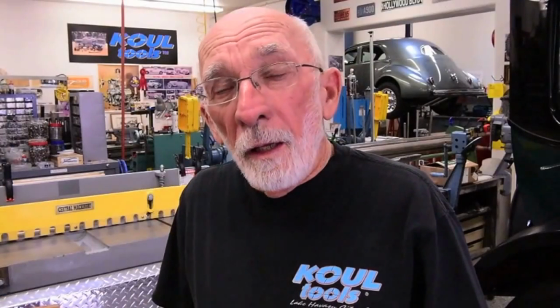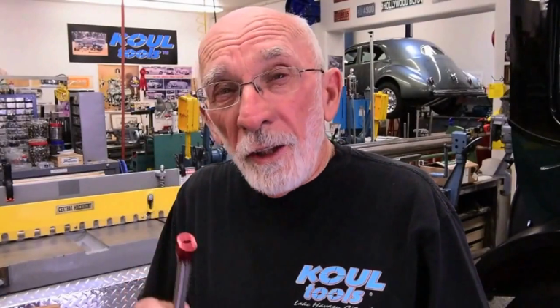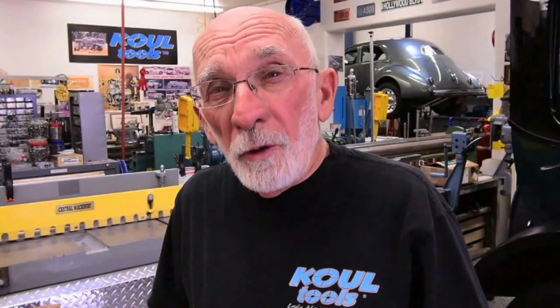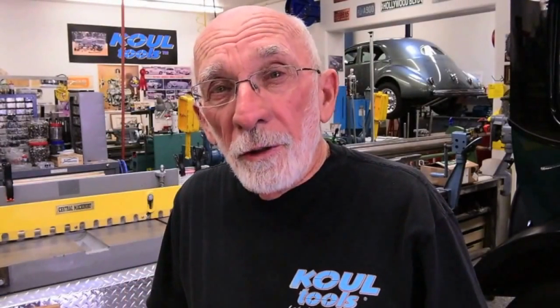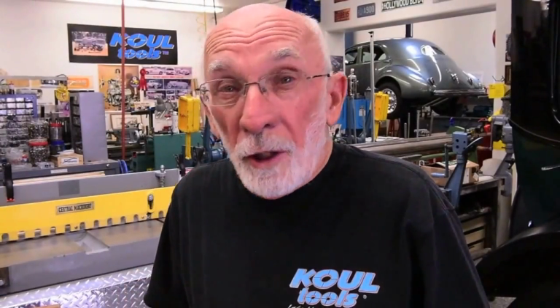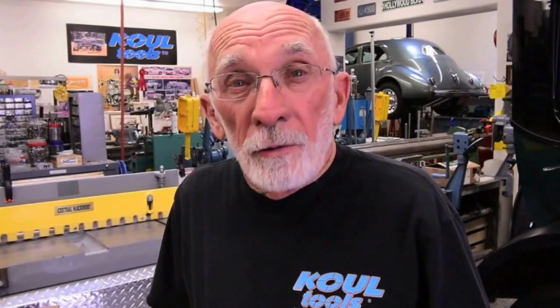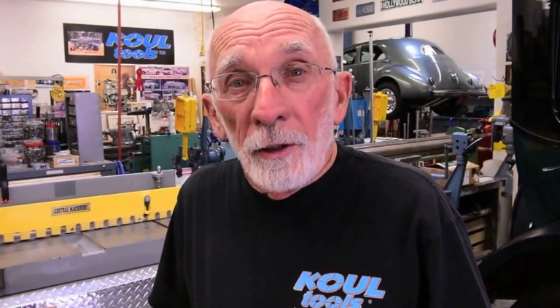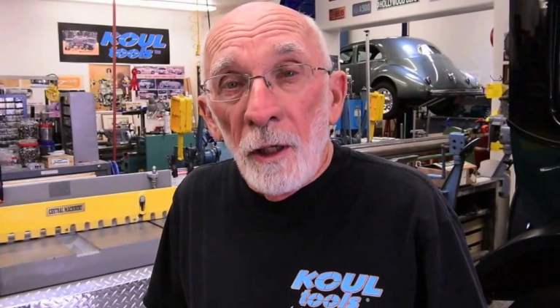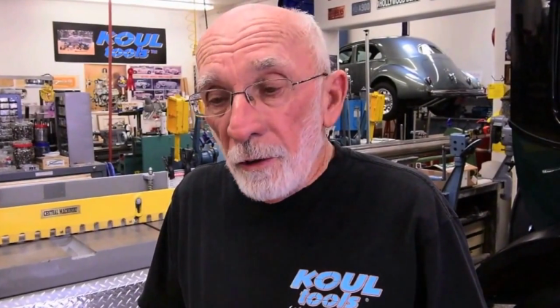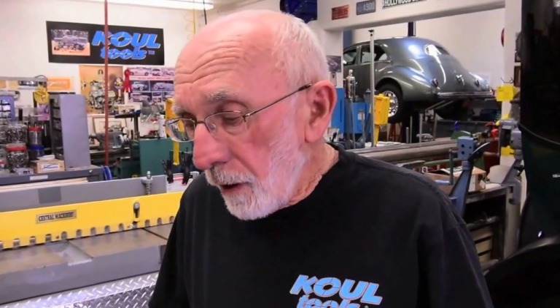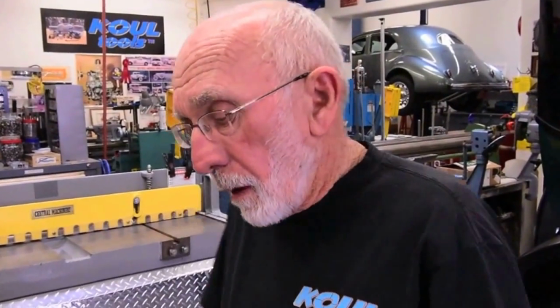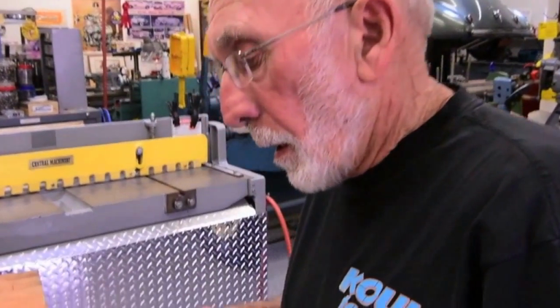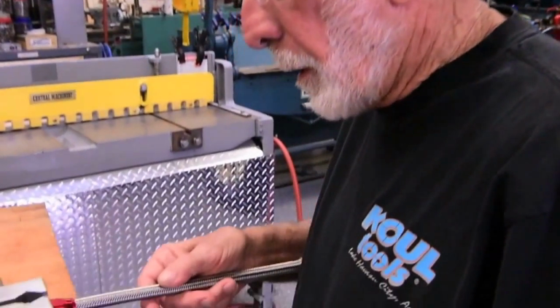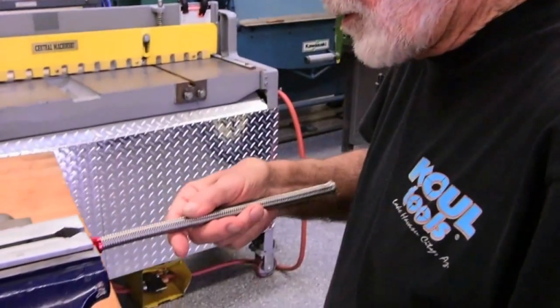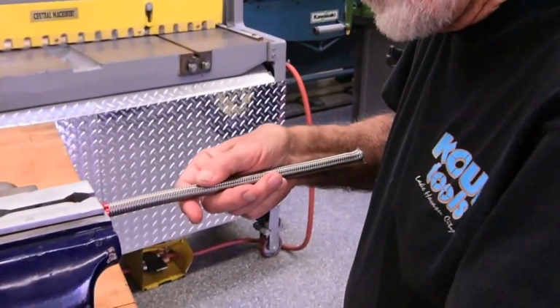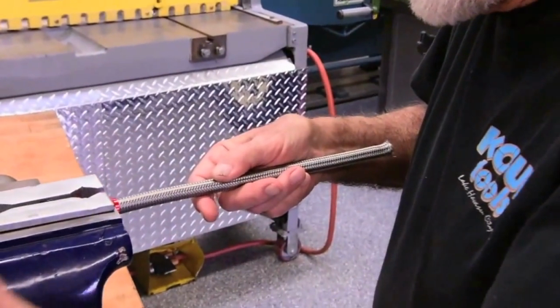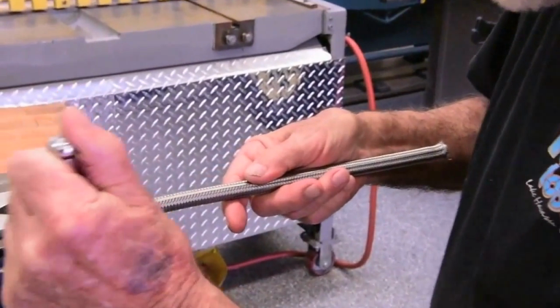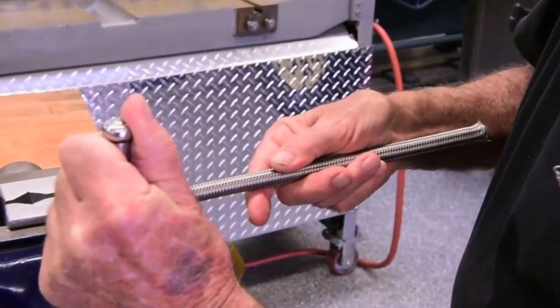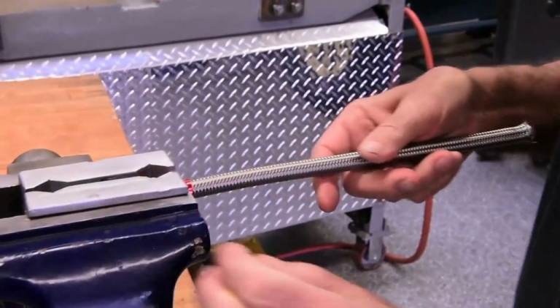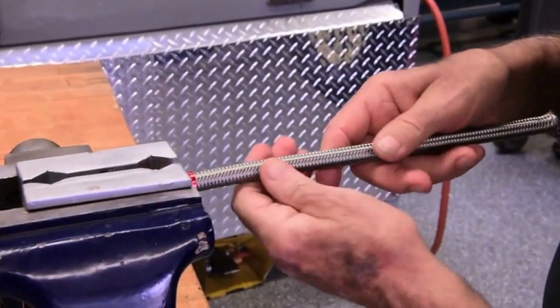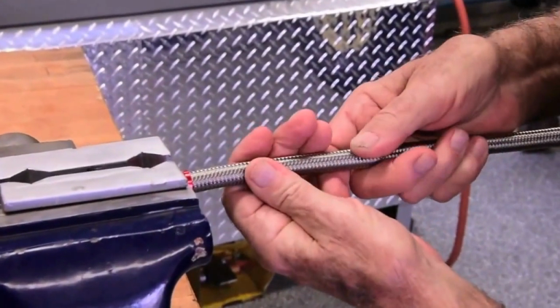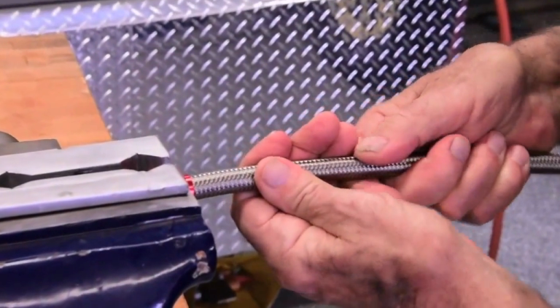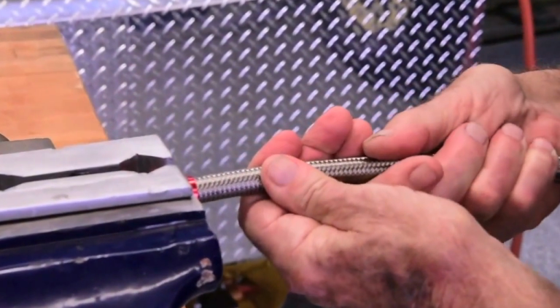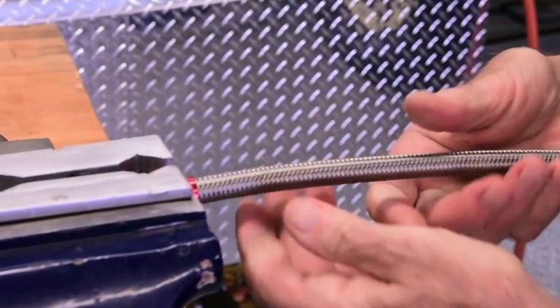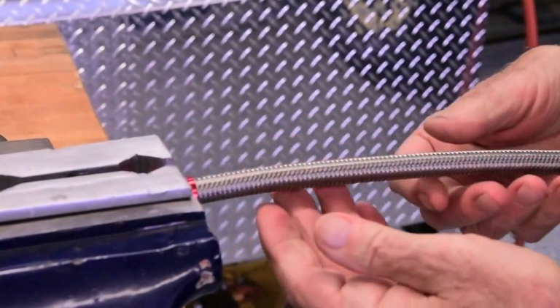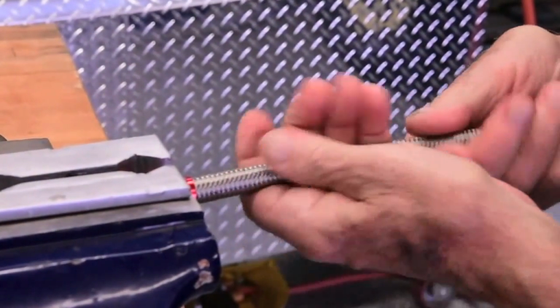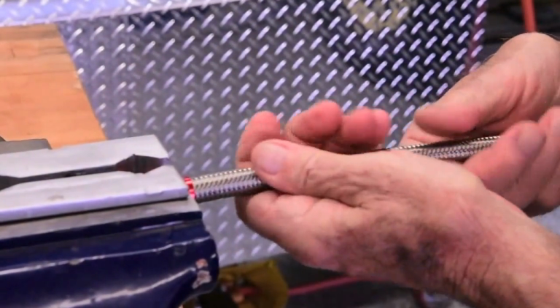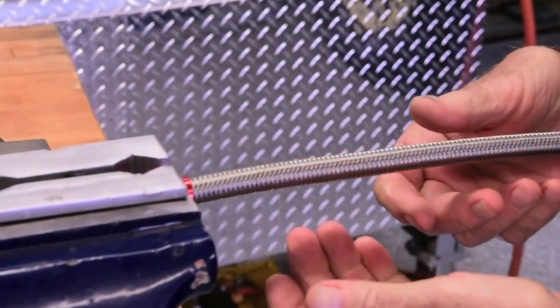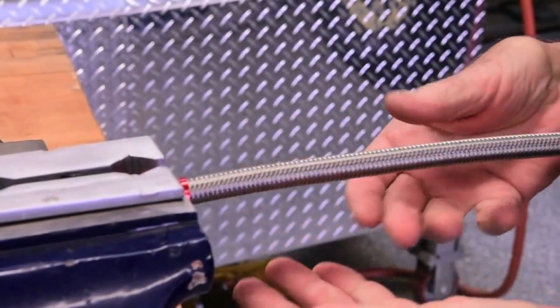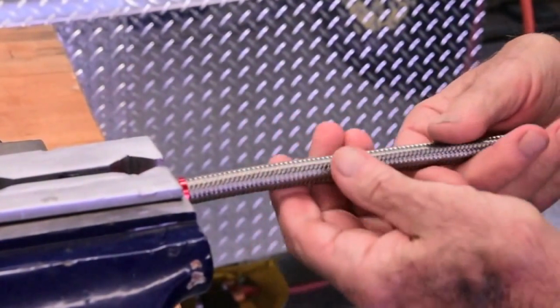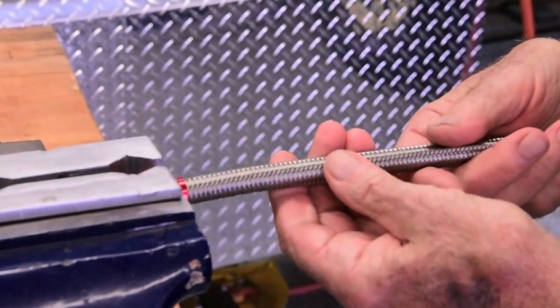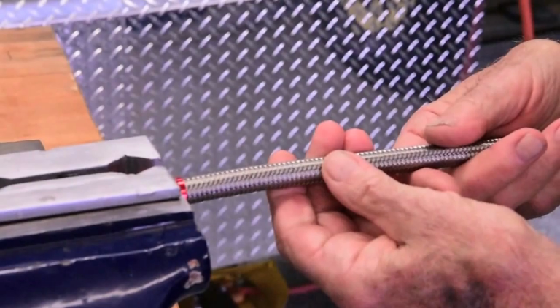Now the standard procedure, which I've used for years, is to get the nut, stick it in your vise jaws, and push the hose in. Well, the smaller the hose, sometimes the harder it is to do that.